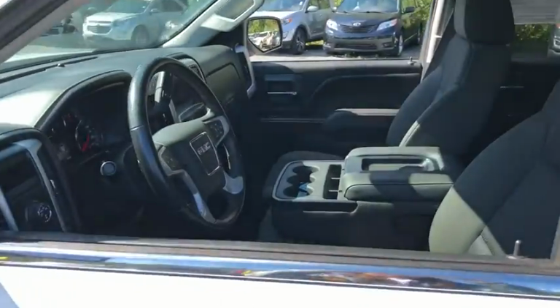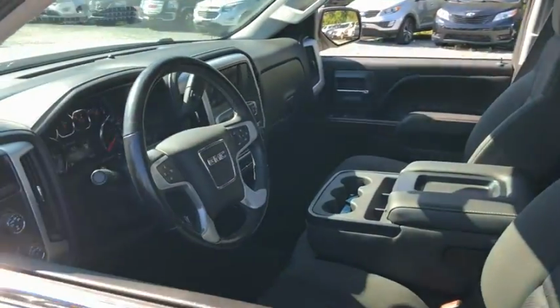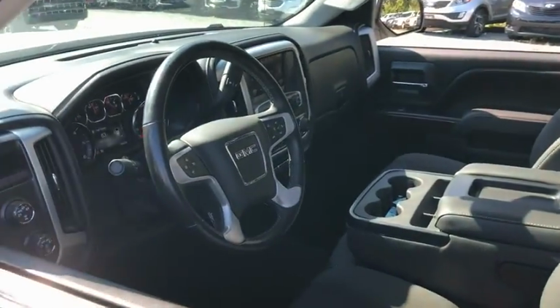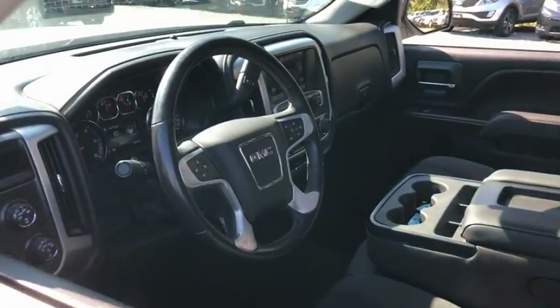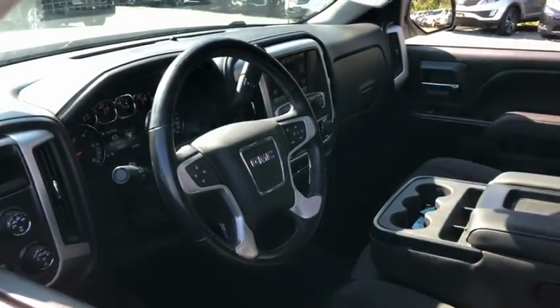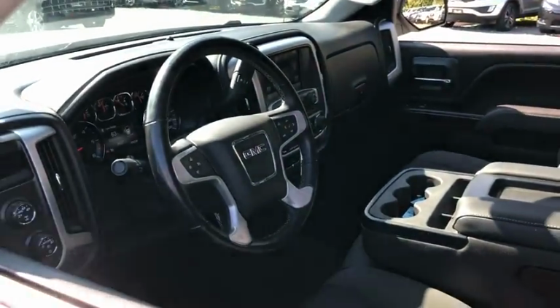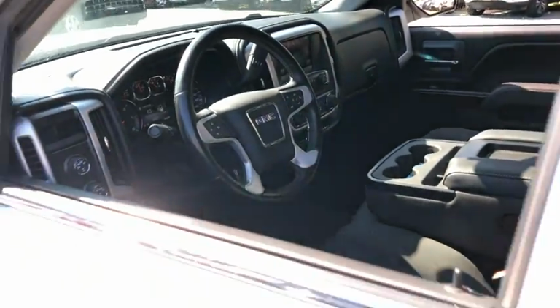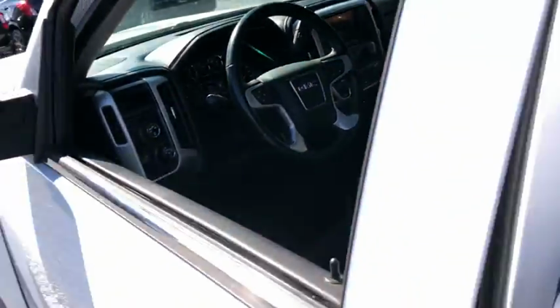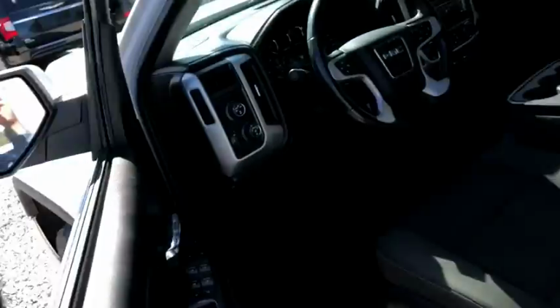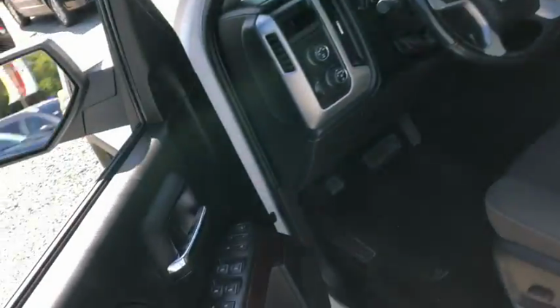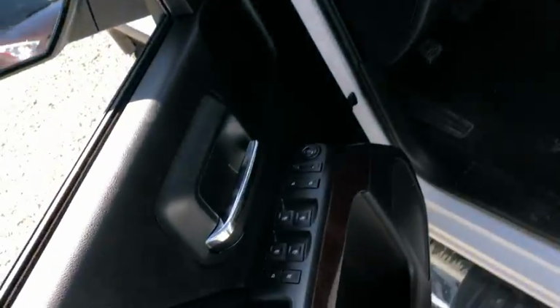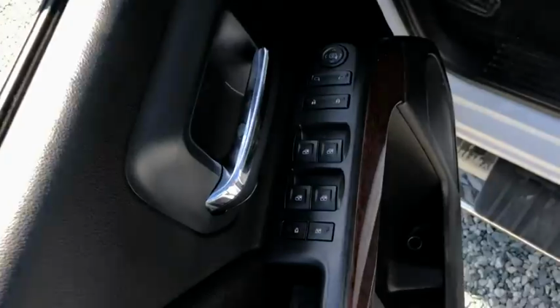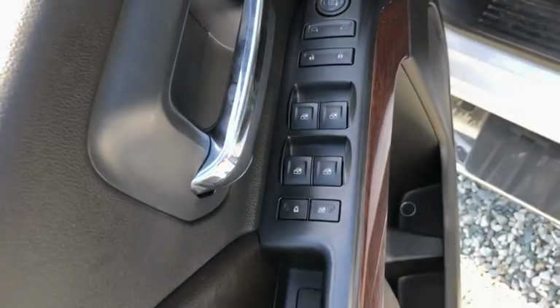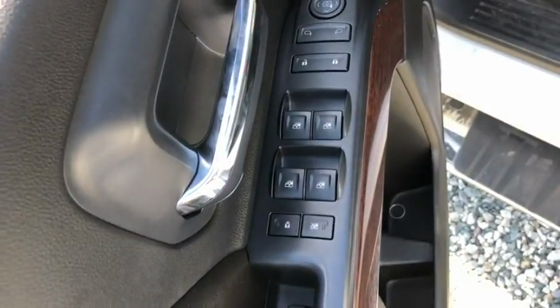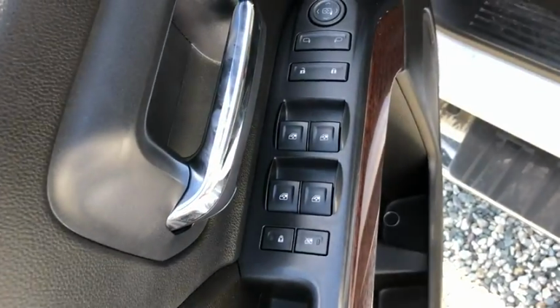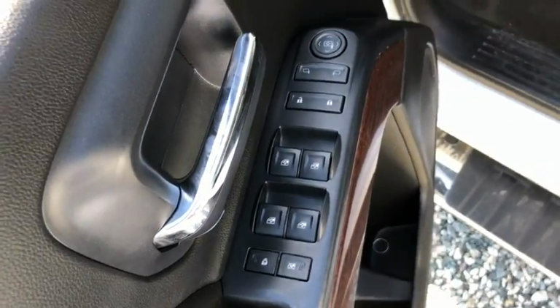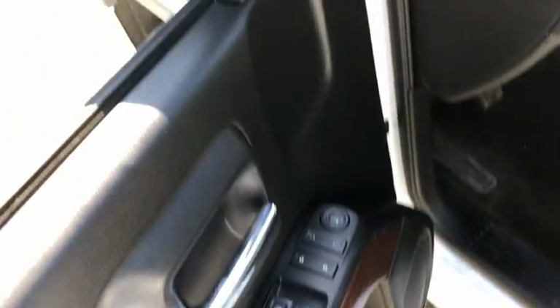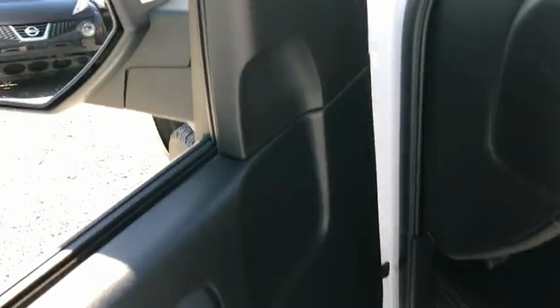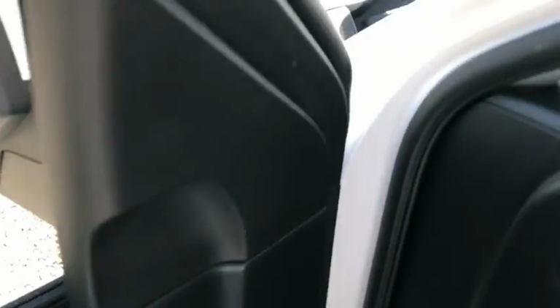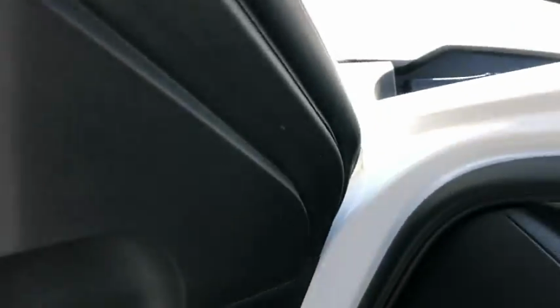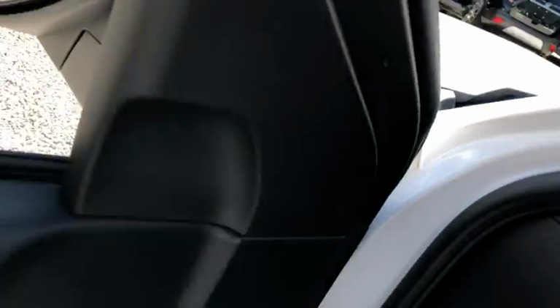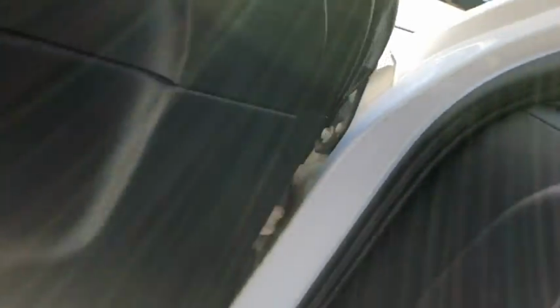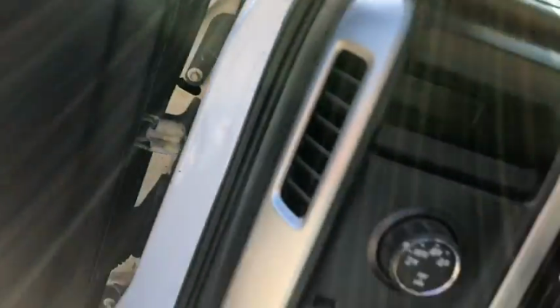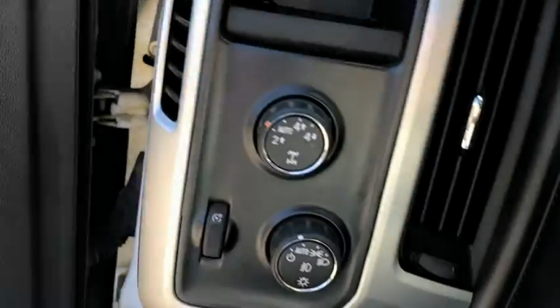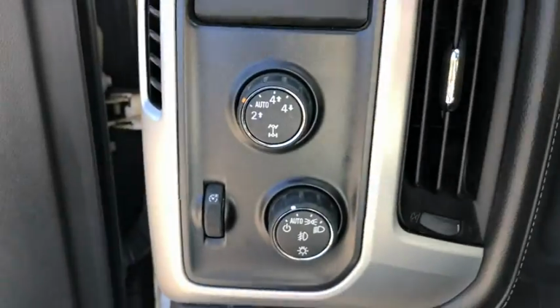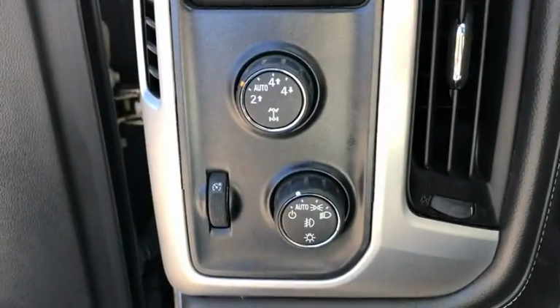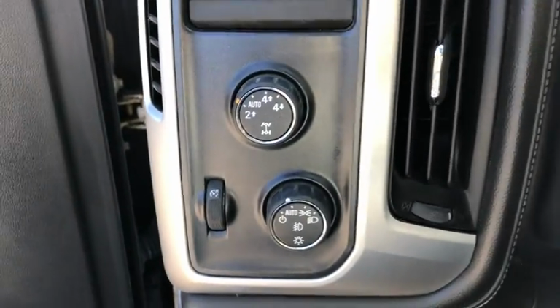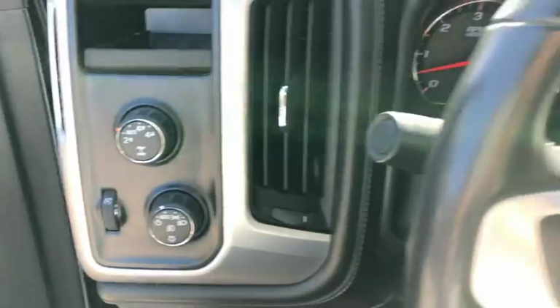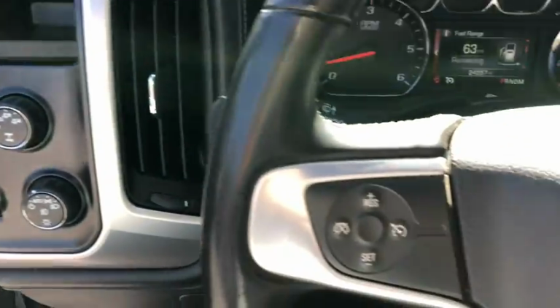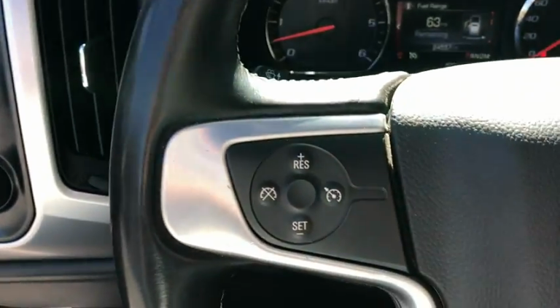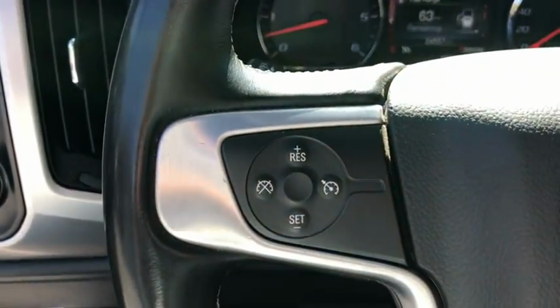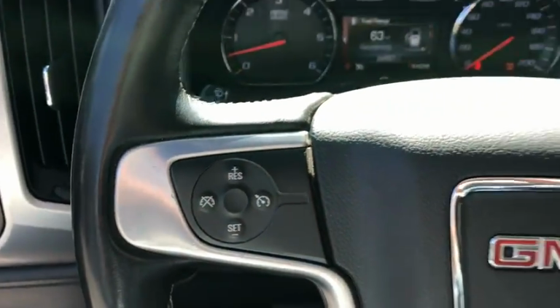The Sierra 1500 now comes with an automatic transmission that combines high max hauling capability with precise control. This vehicle has less than 25,000 miles.